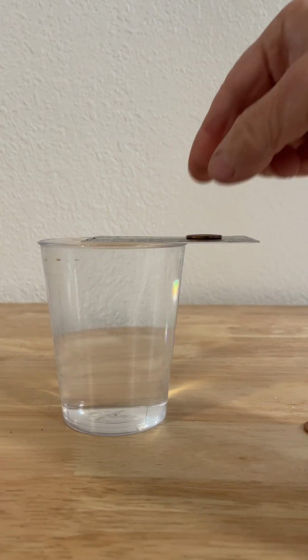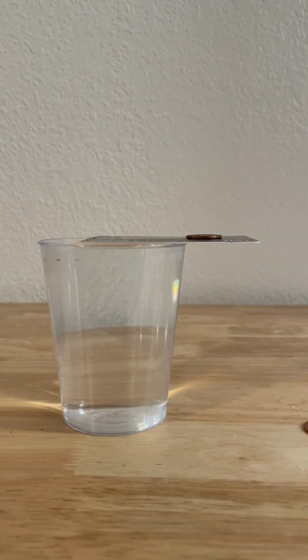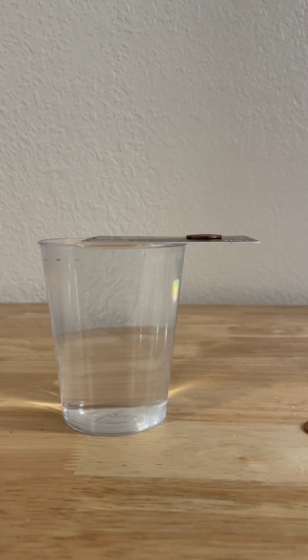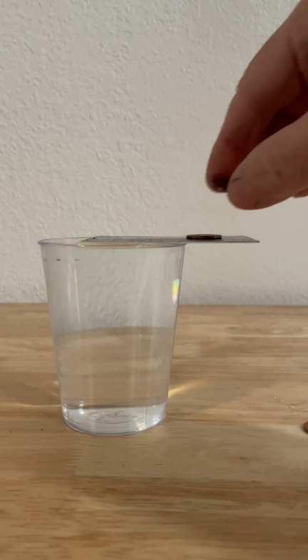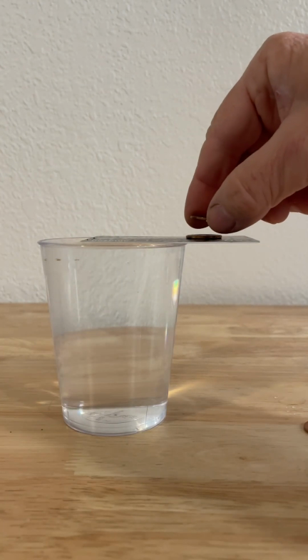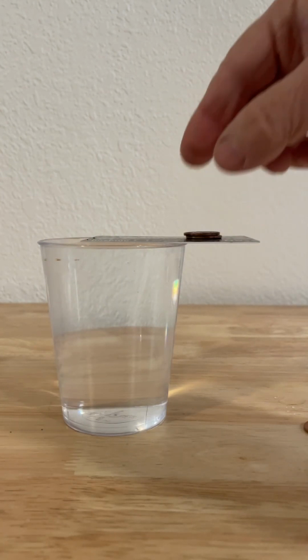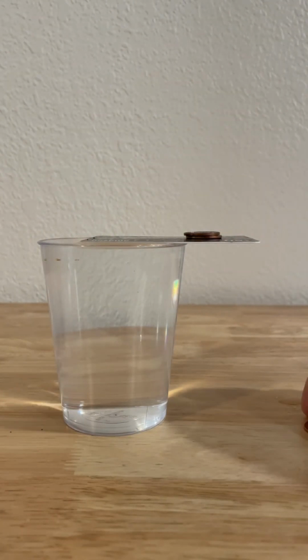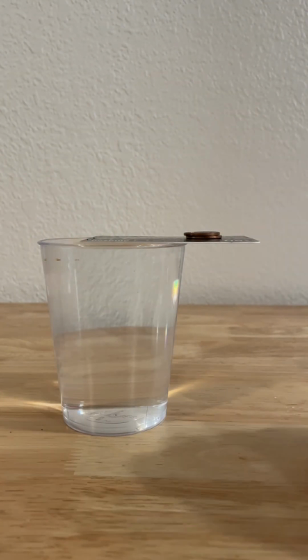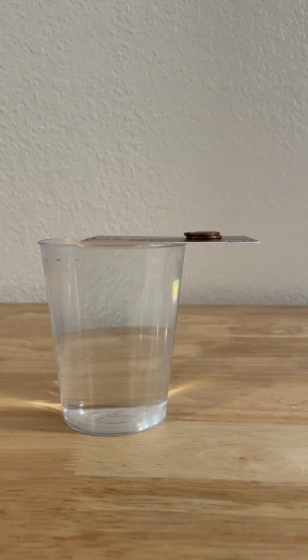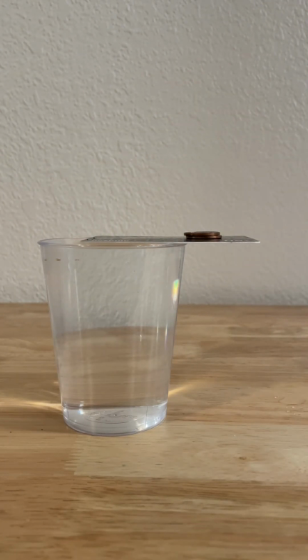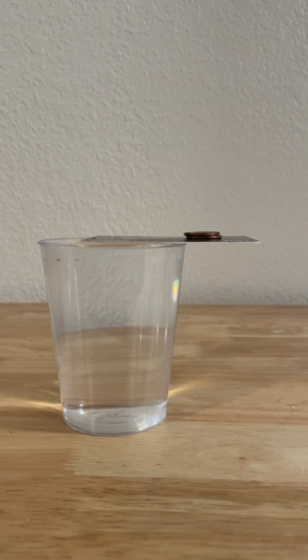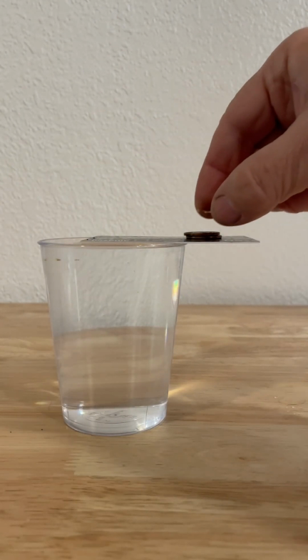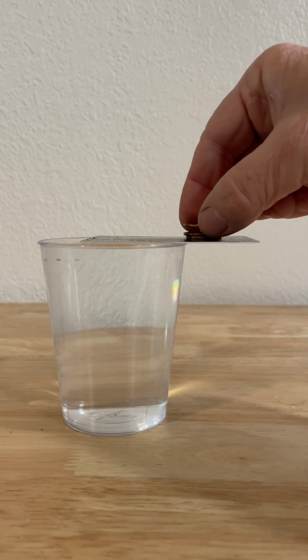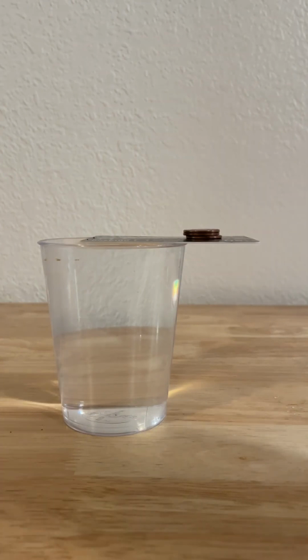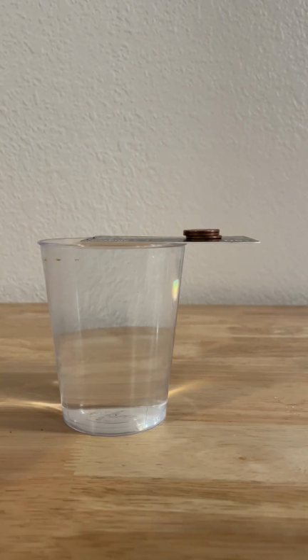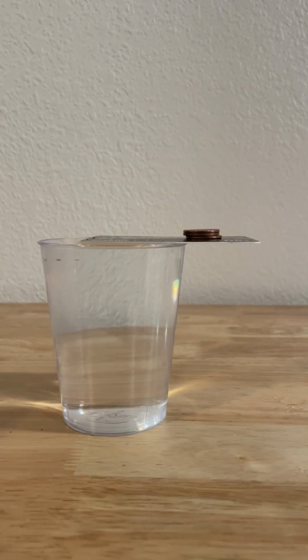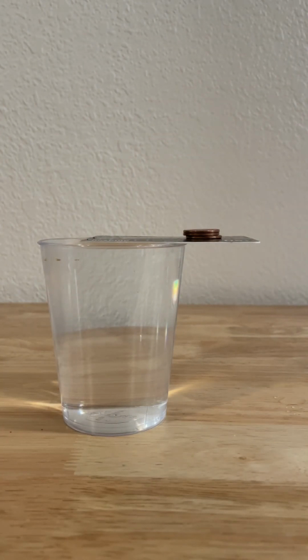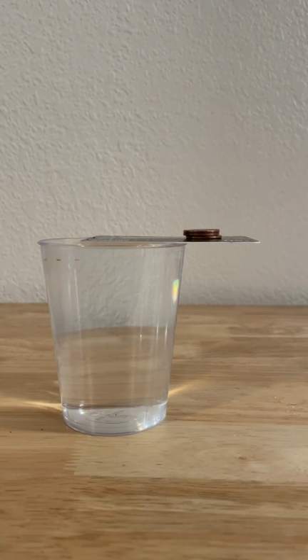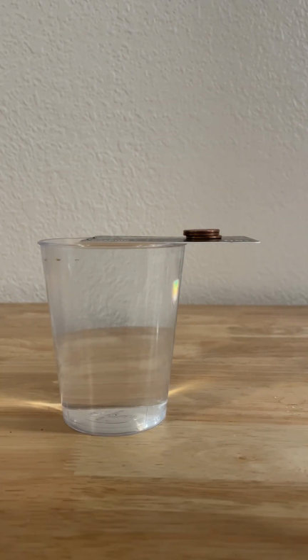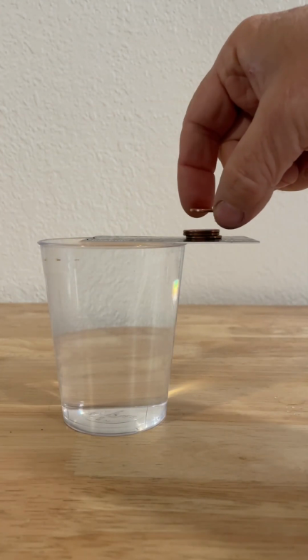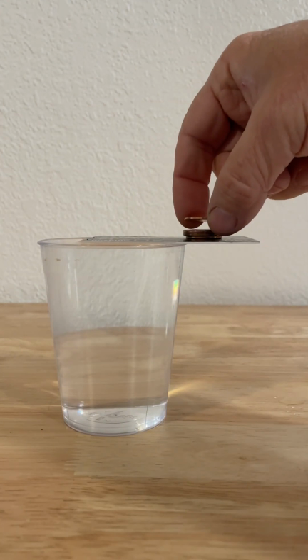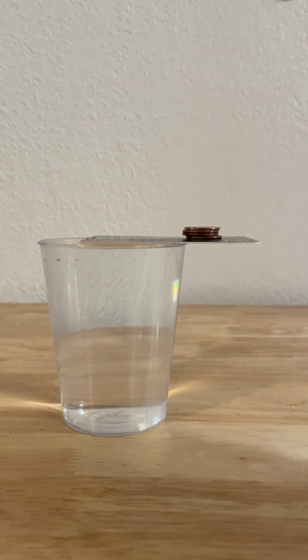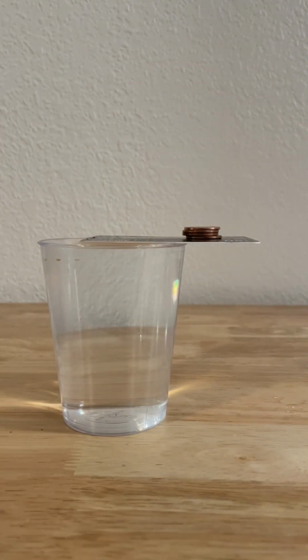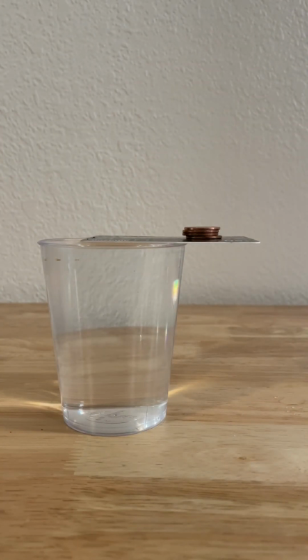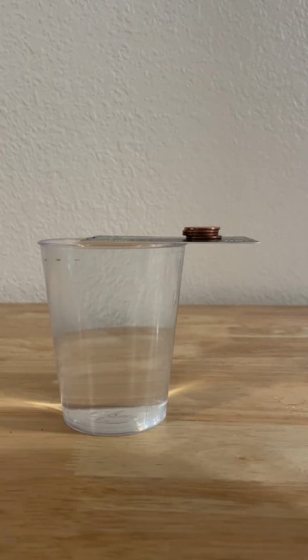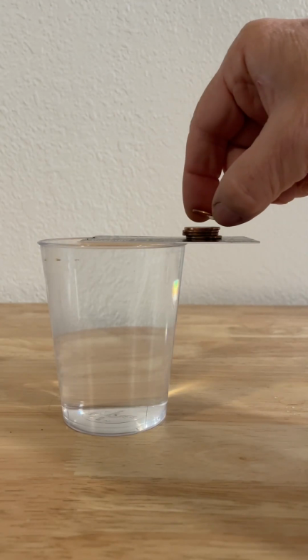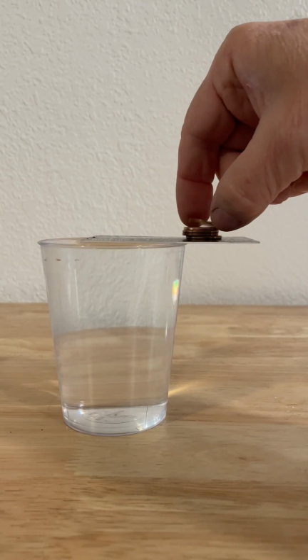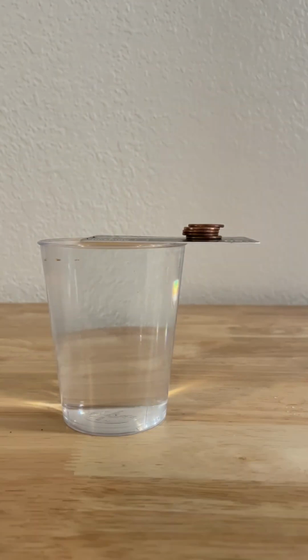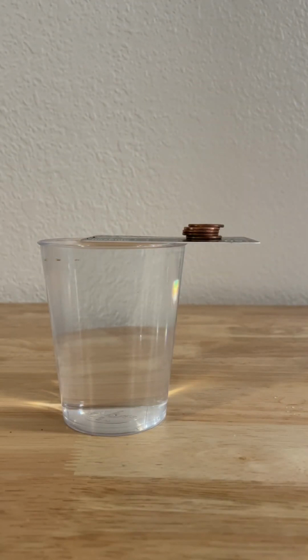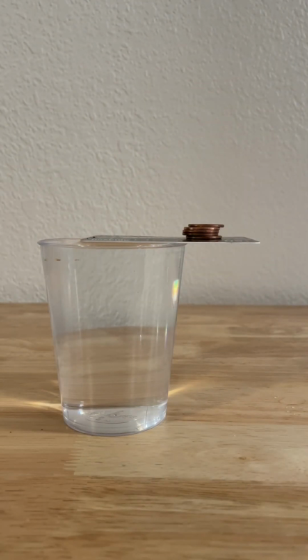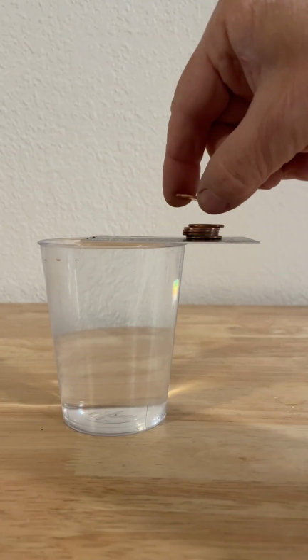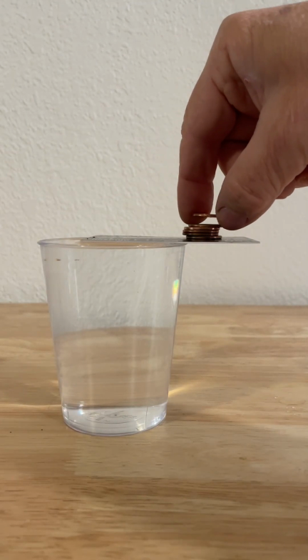The science behind this is why we're counting. Surface tension is a thin sheet of skin formed by water. Surface tension tightly holds those water molecules together. The surface tension of the water remains undisturbed, and it will be able to support the weight of the pennies.